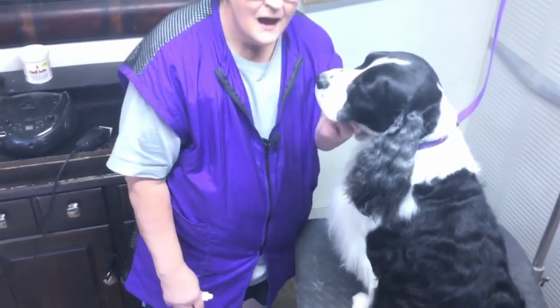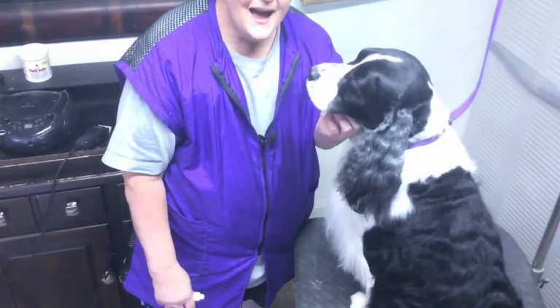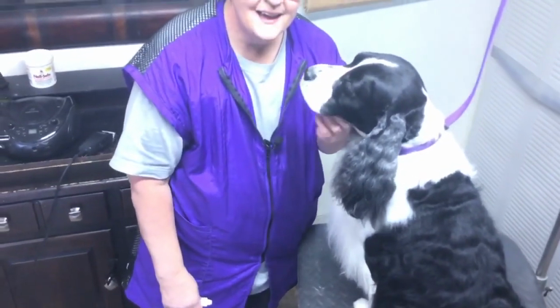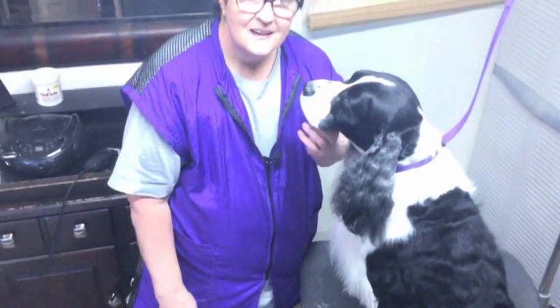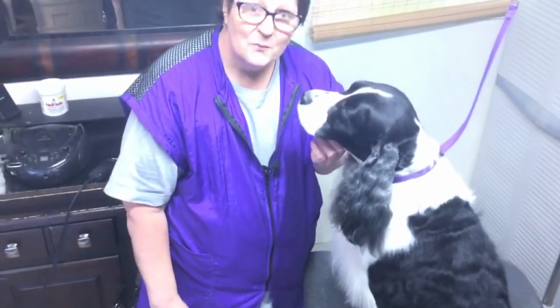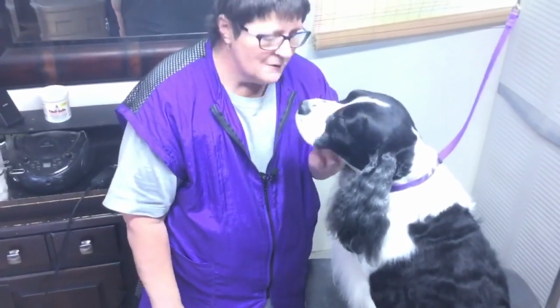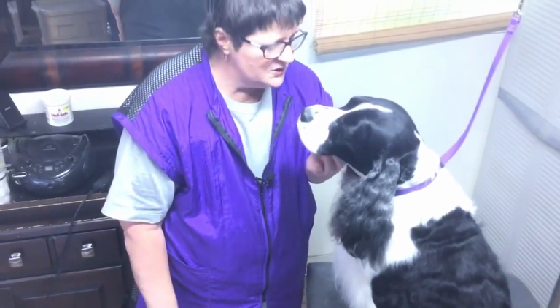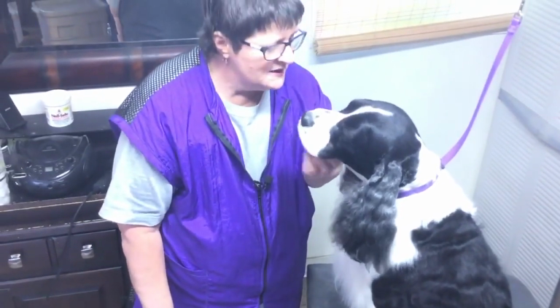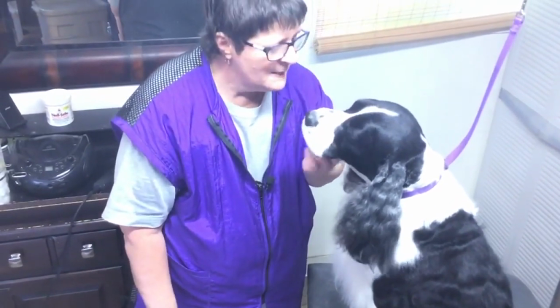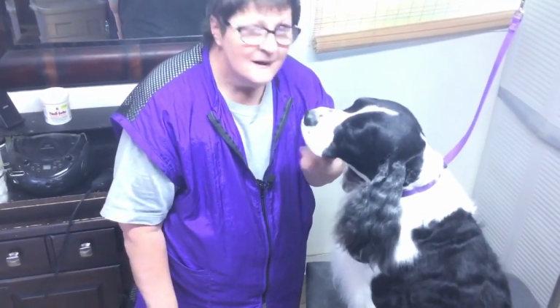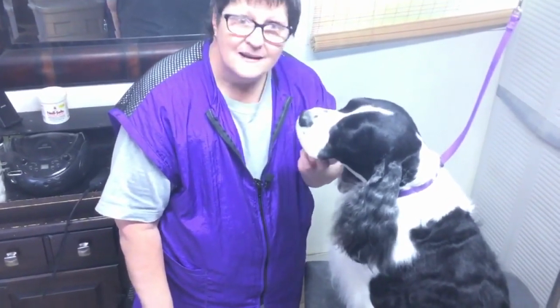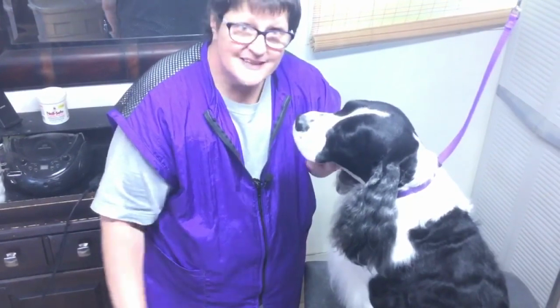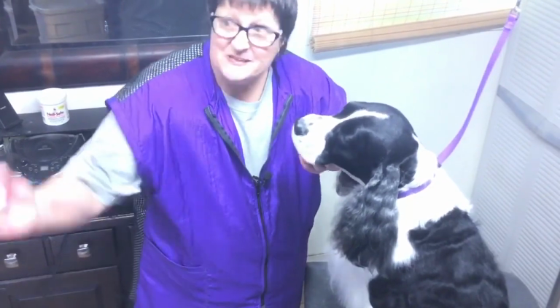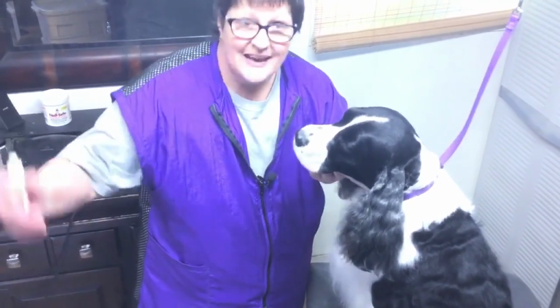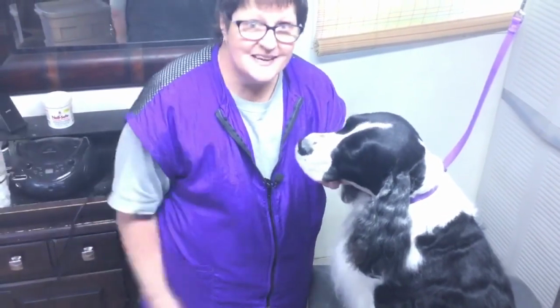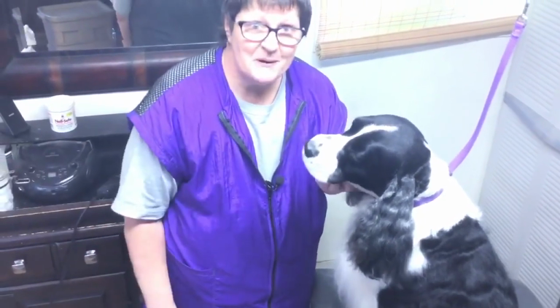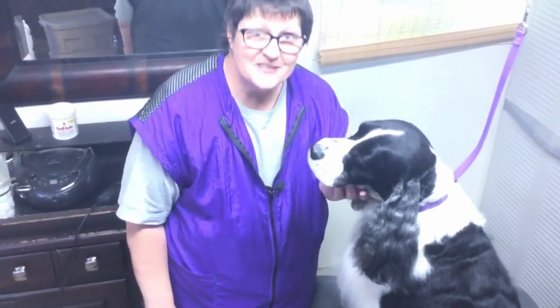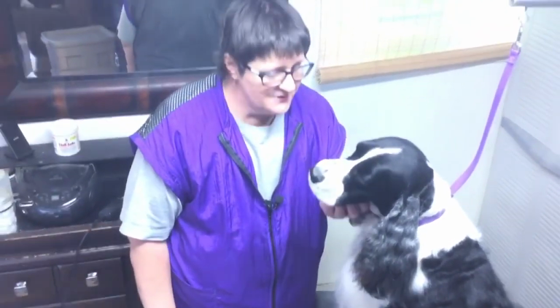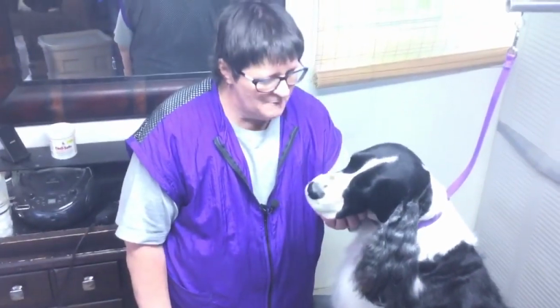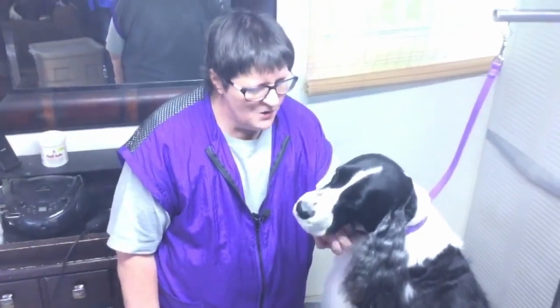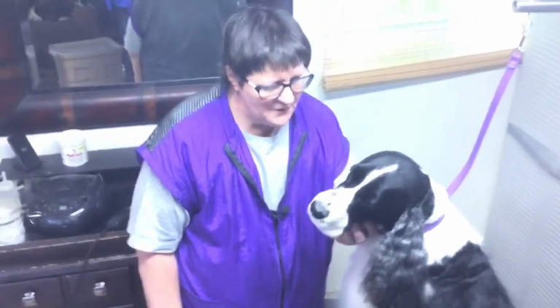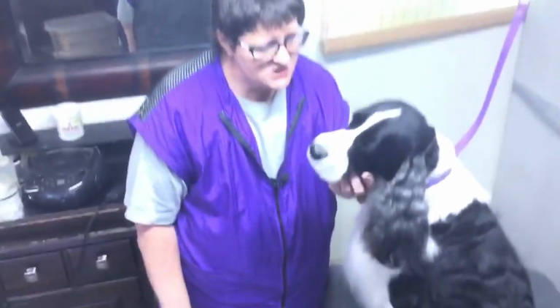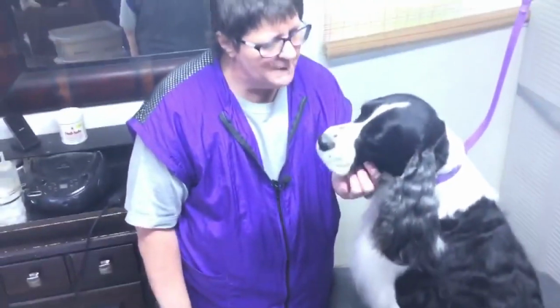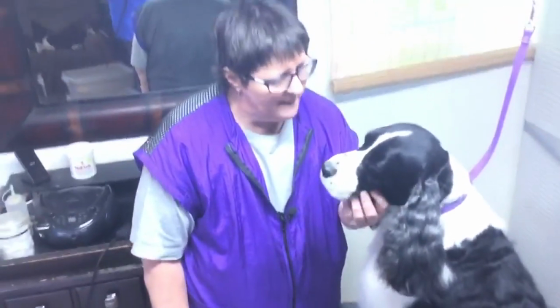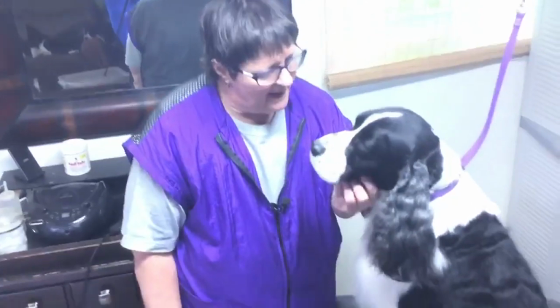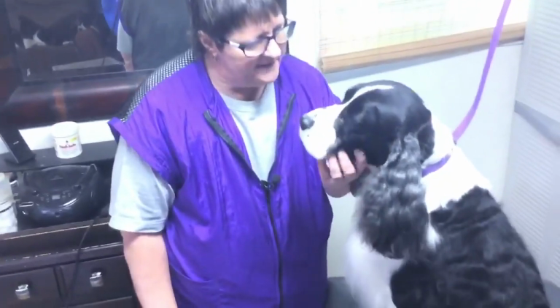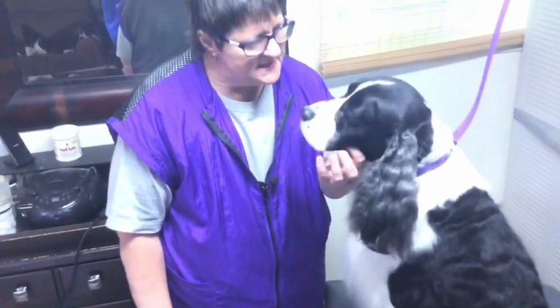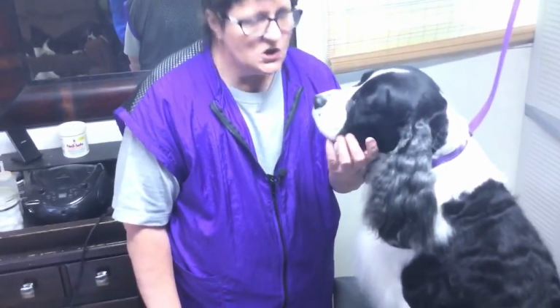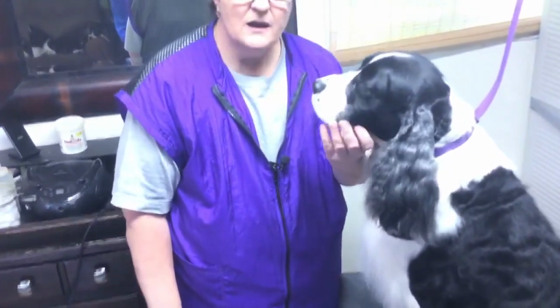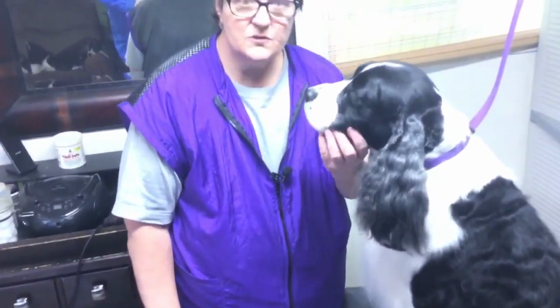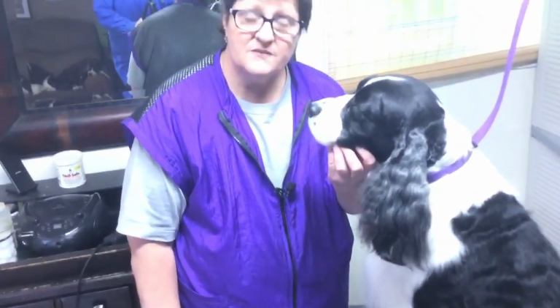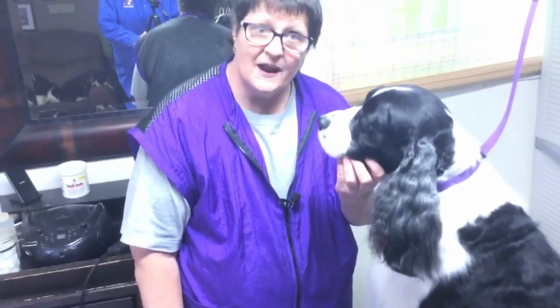Hi! Welcome to Deb's K&D Springers, here at my home and my grooming shop. This is dog tricks of the trade.